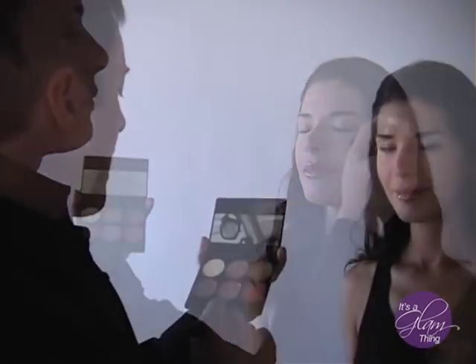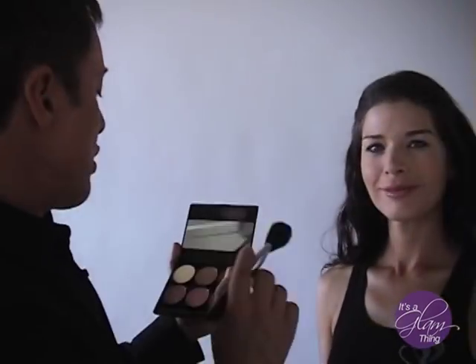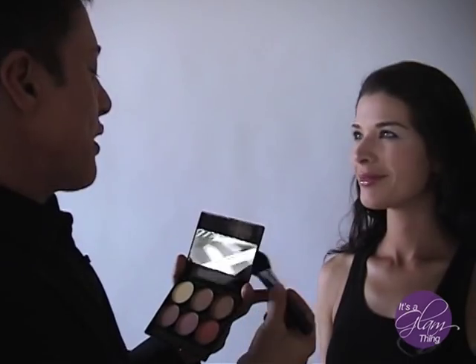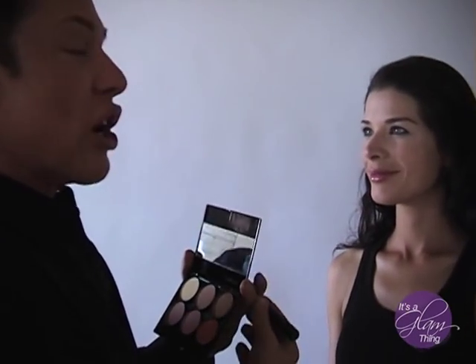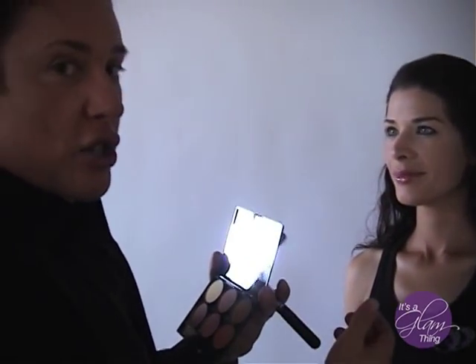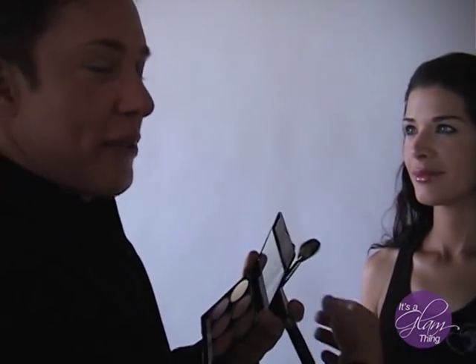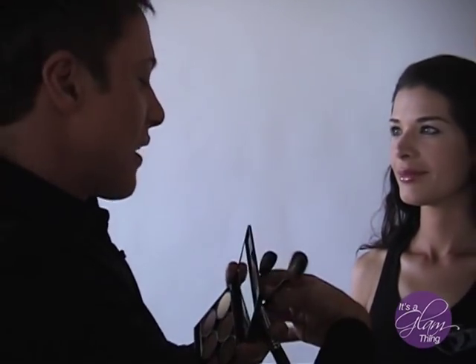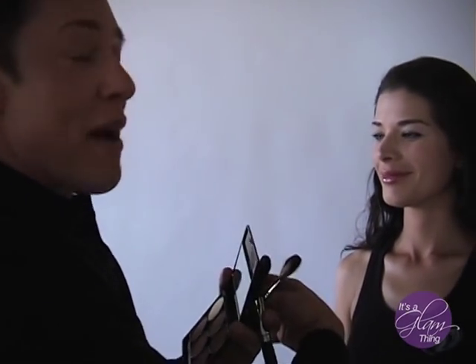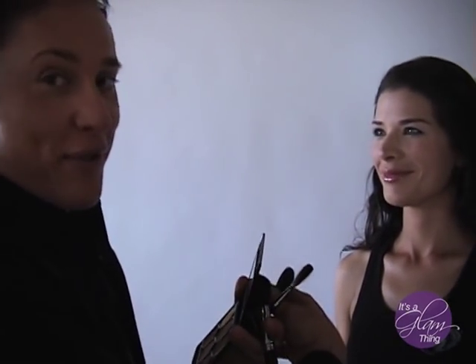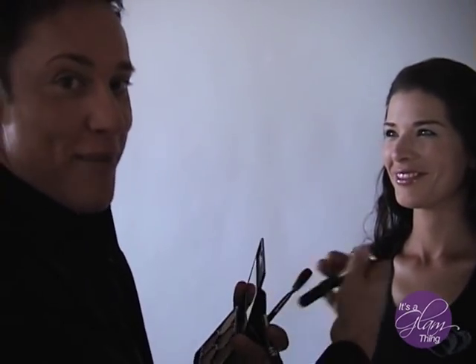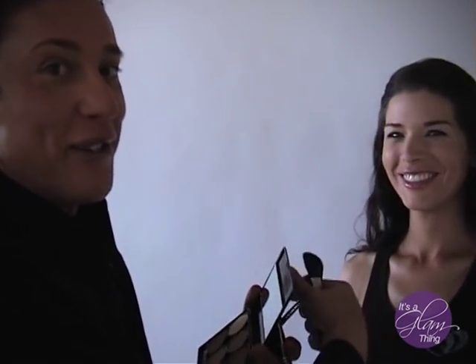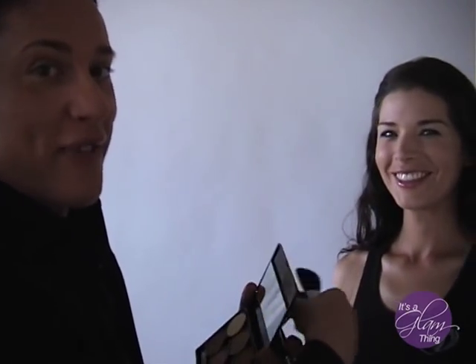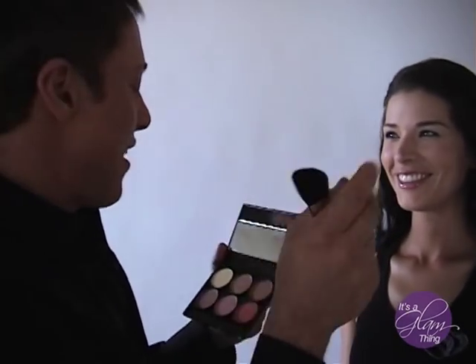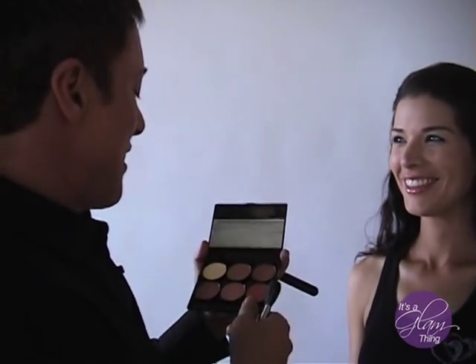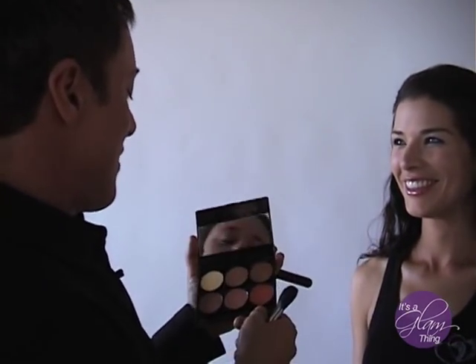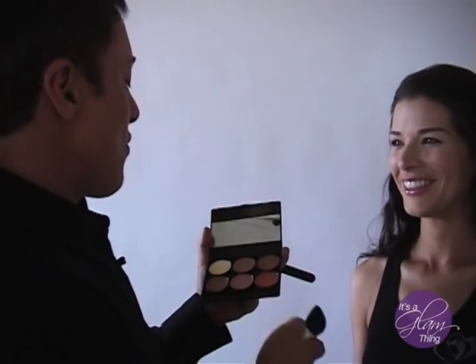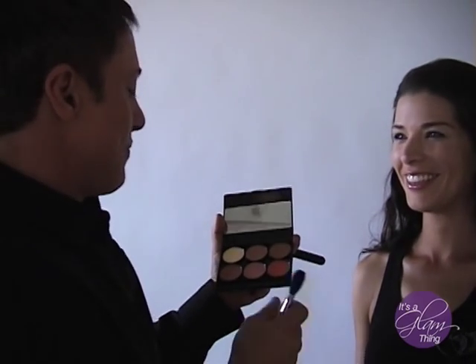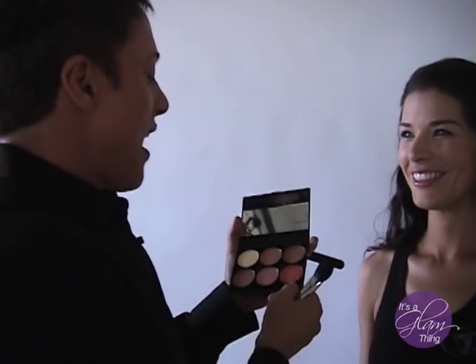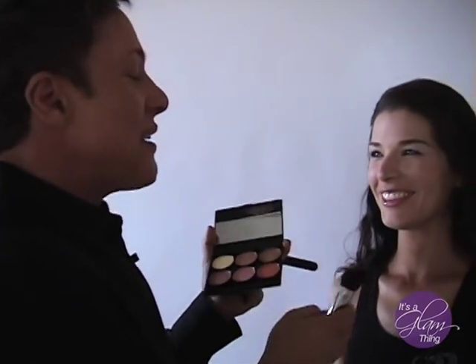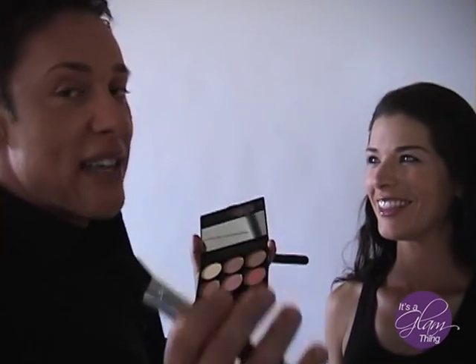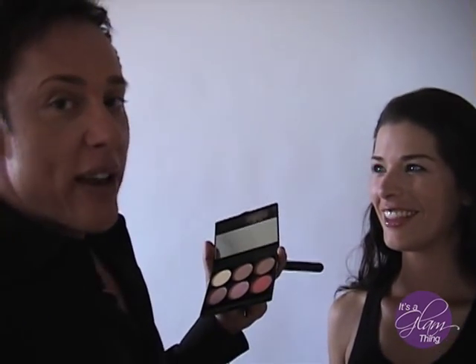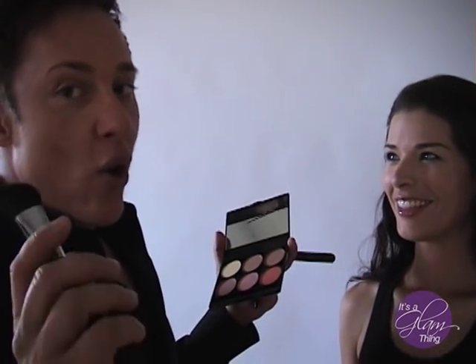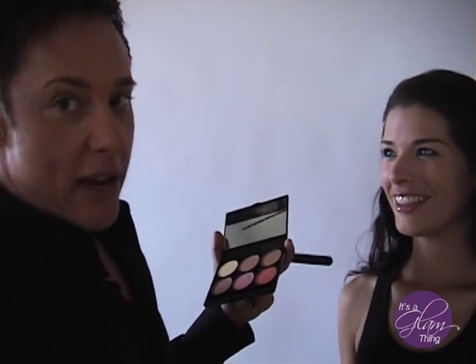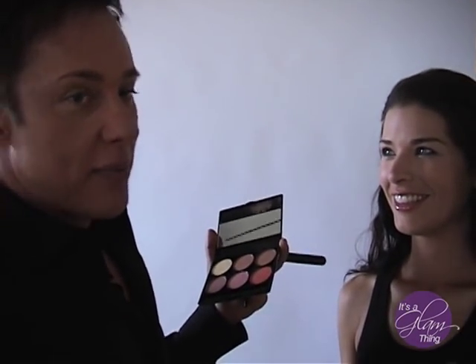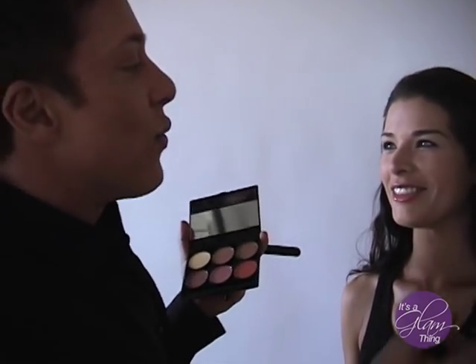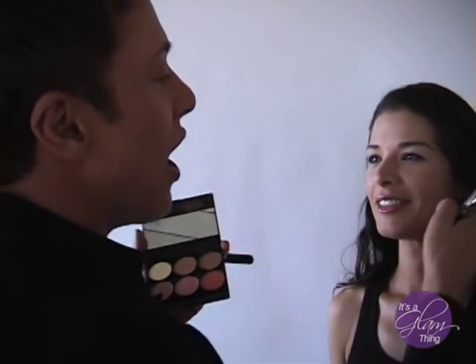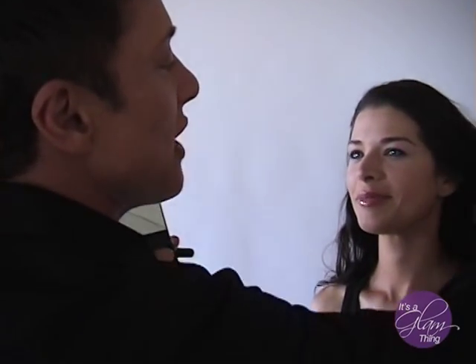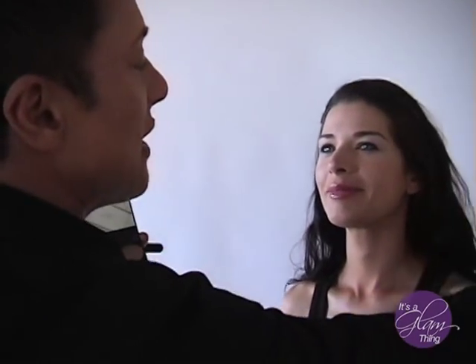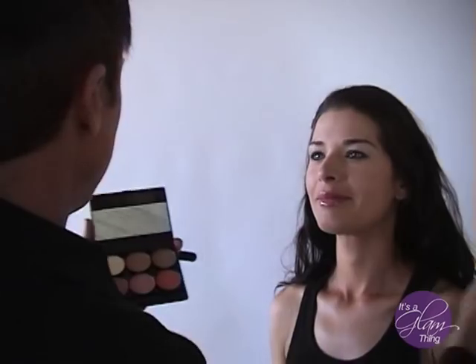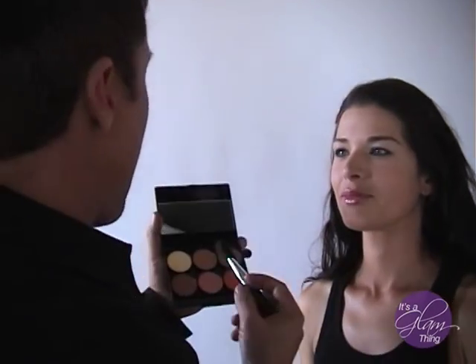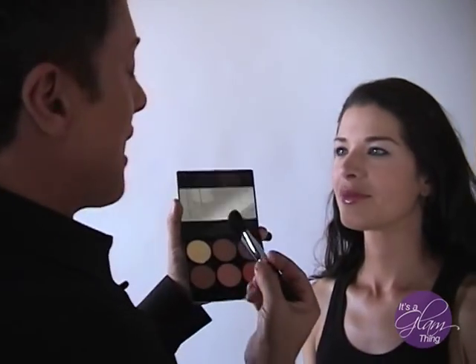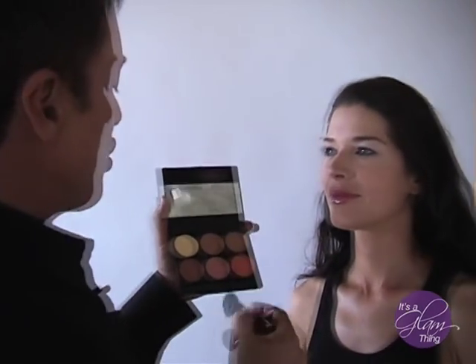Next thing I'm going to do is start contouring. This is my favorite part because here's how we fix everything — the plastic surgery in your pocket. I say accentuate it or eliminate it. What contour does is eliminate it, and highlight accentuates.